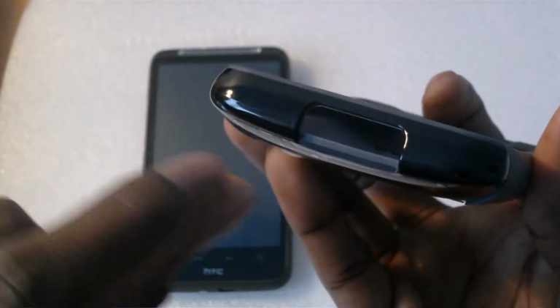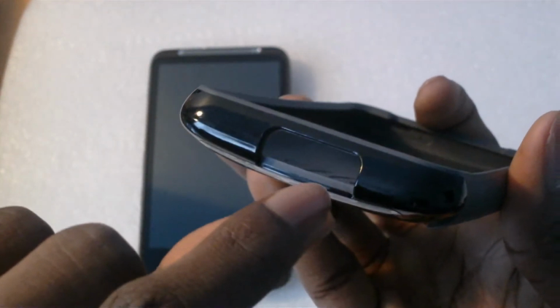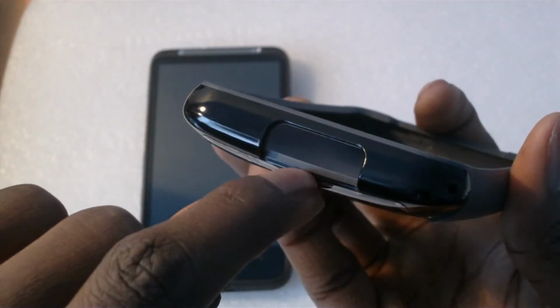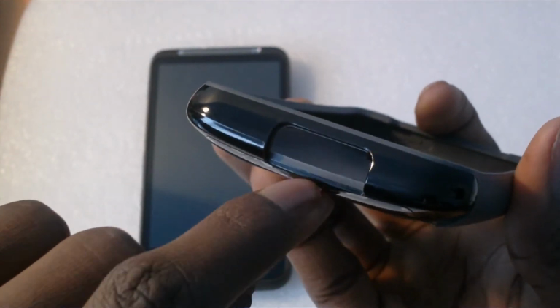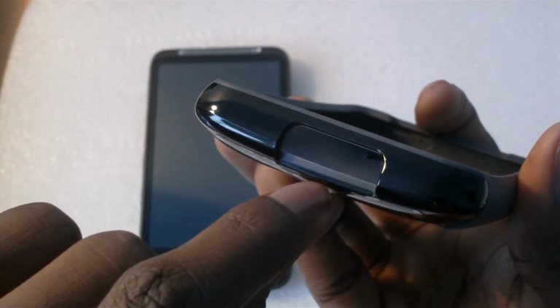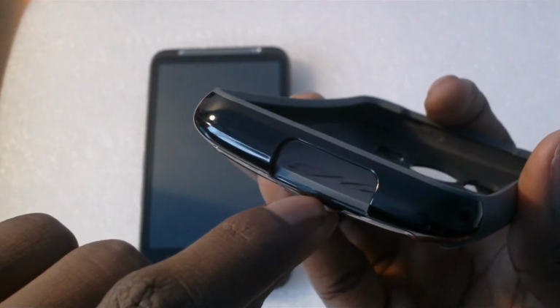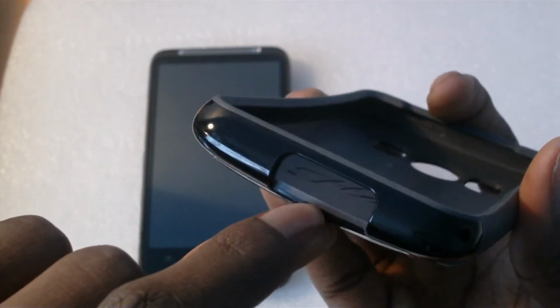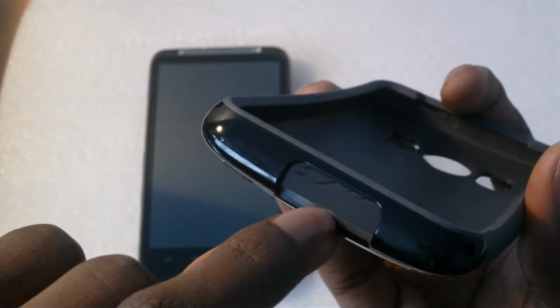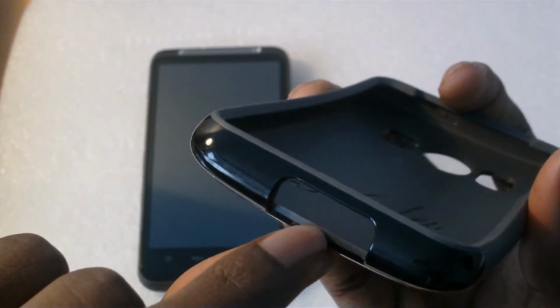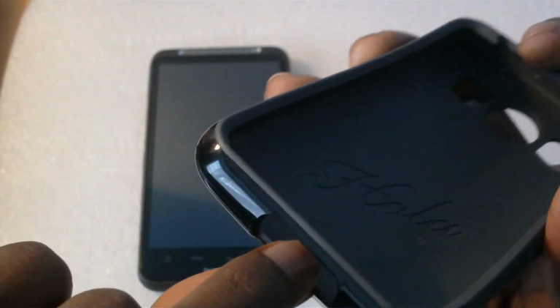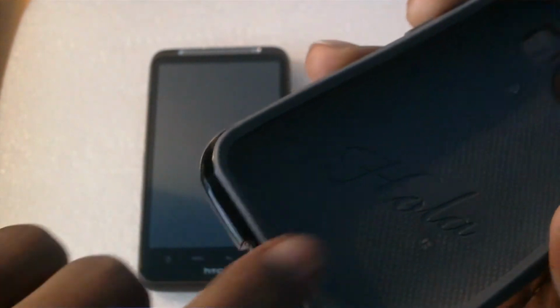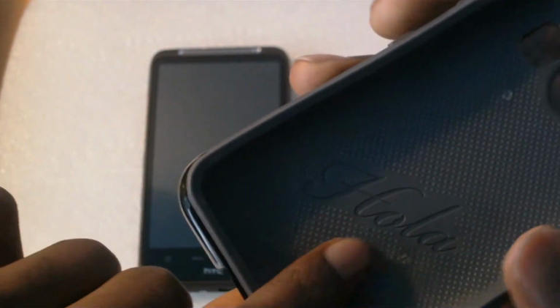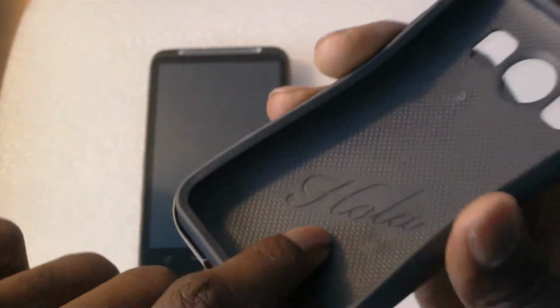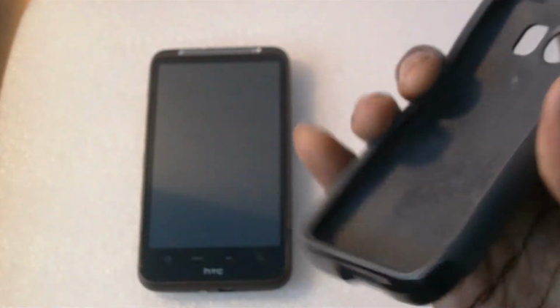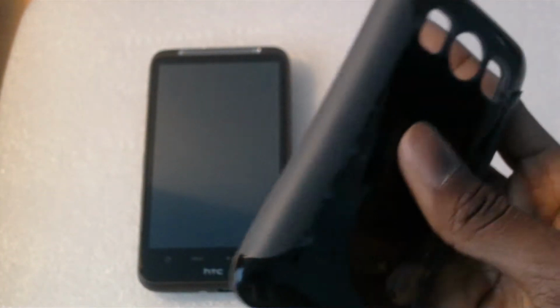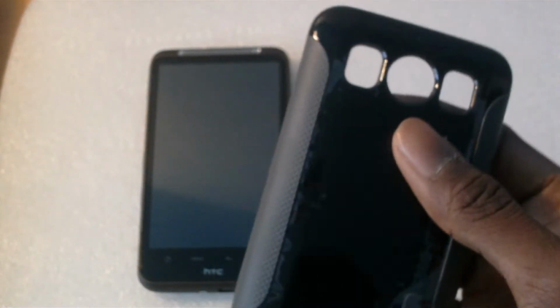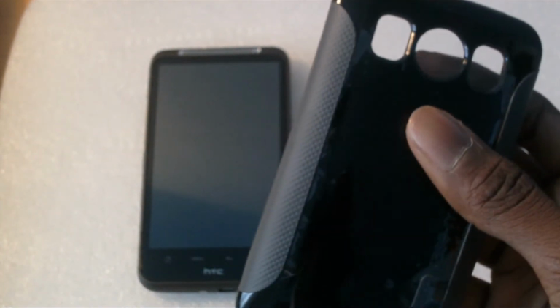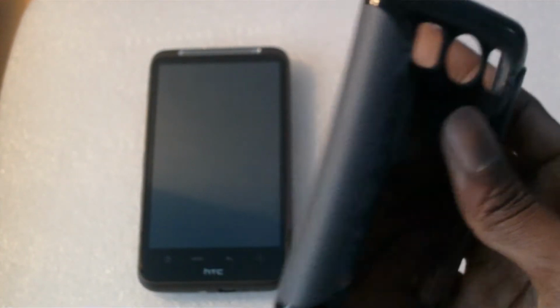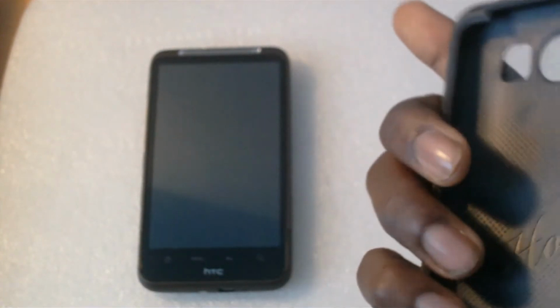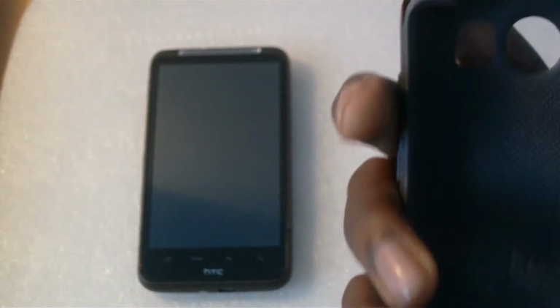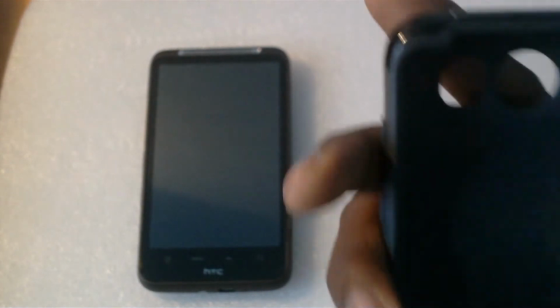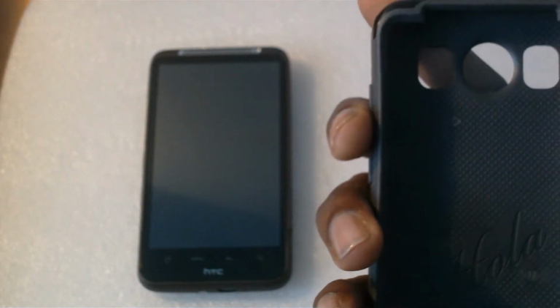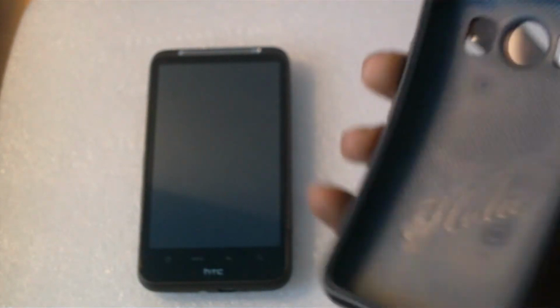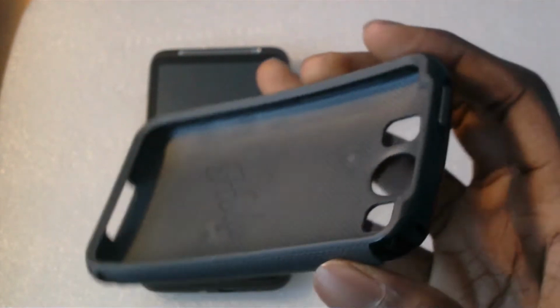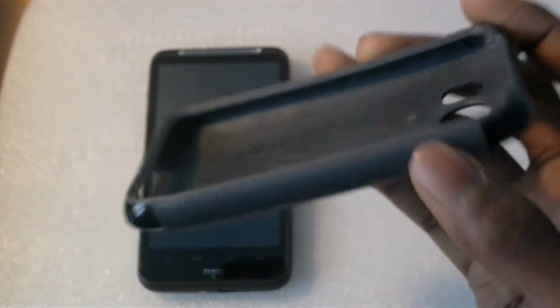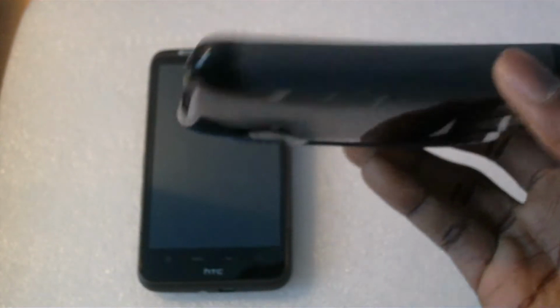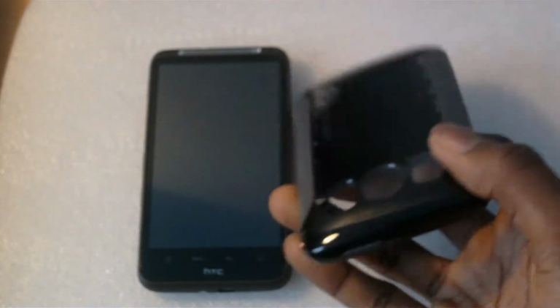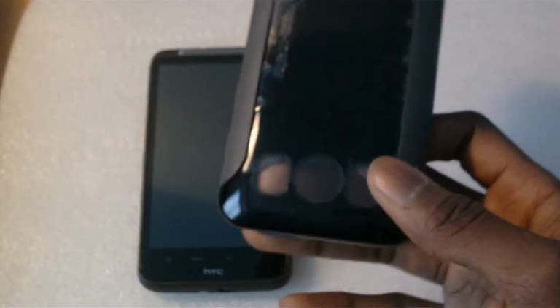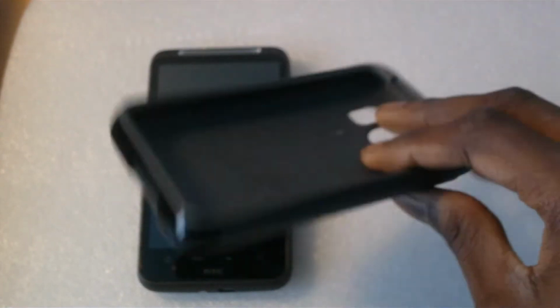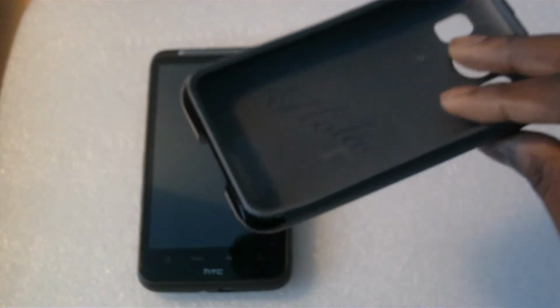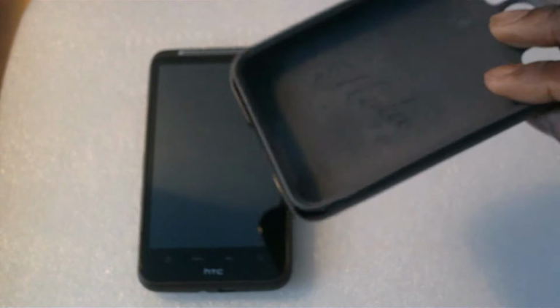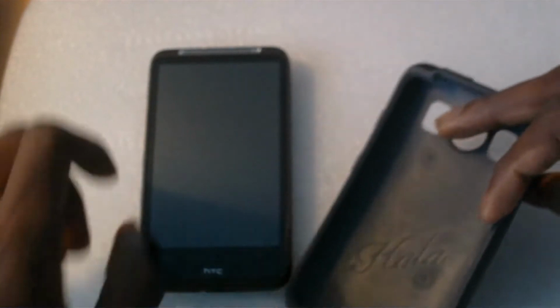You can see the two layers here — the hard plastic and the soft rubber. With these two put together it provides a lot of protection, so you don't have to worry if you drop it. This case will provide a lot of protection for the phone.